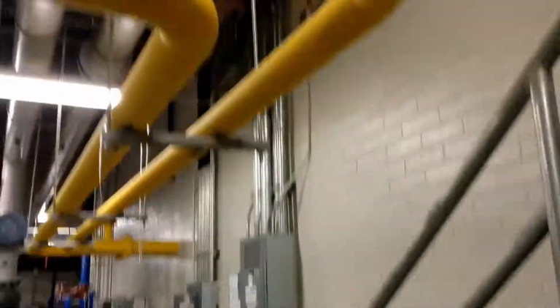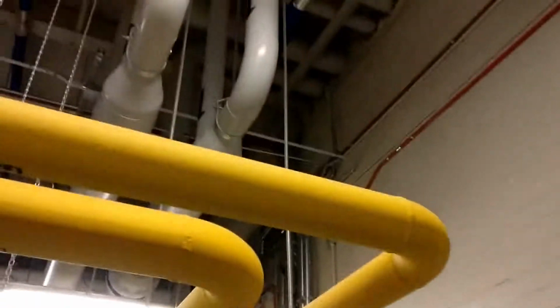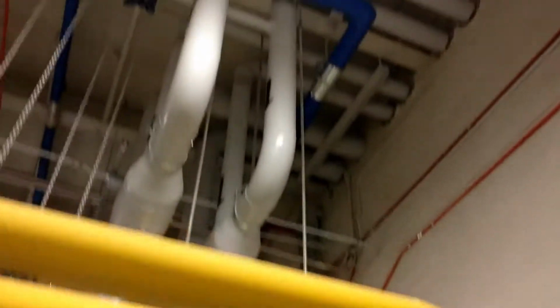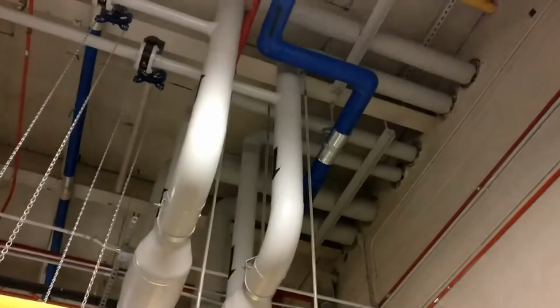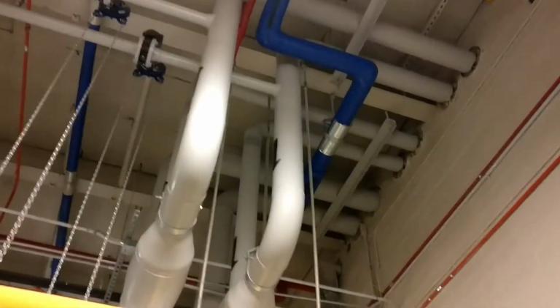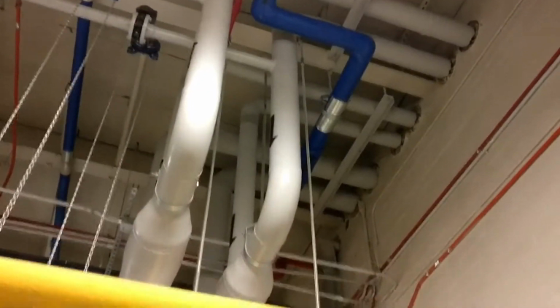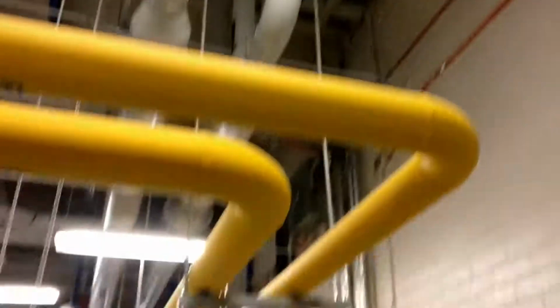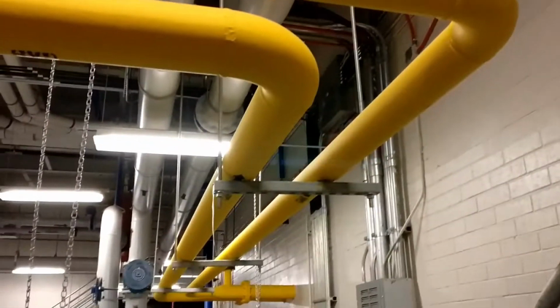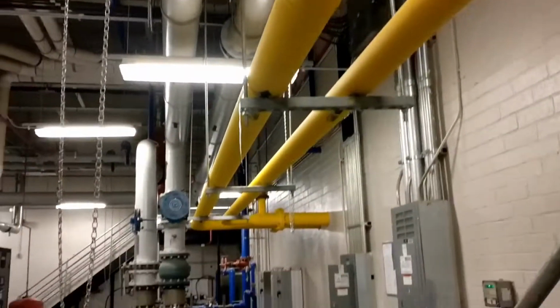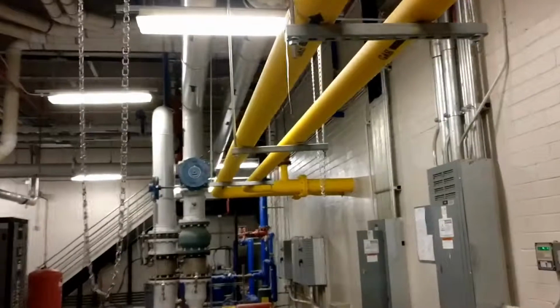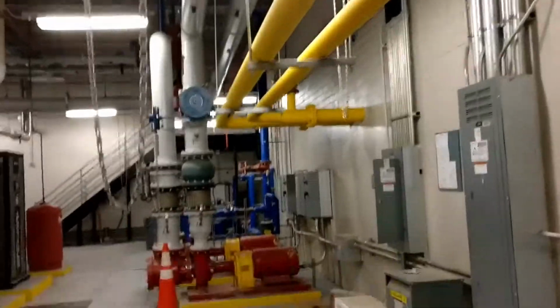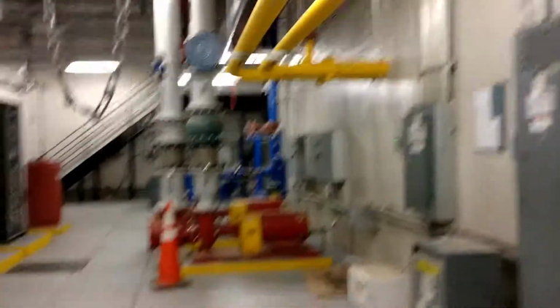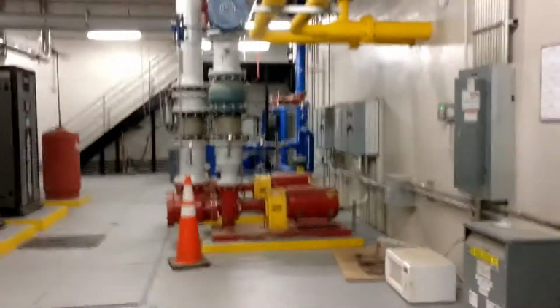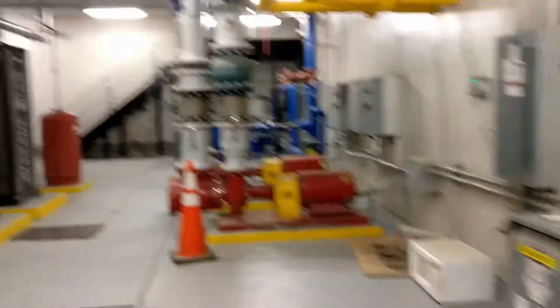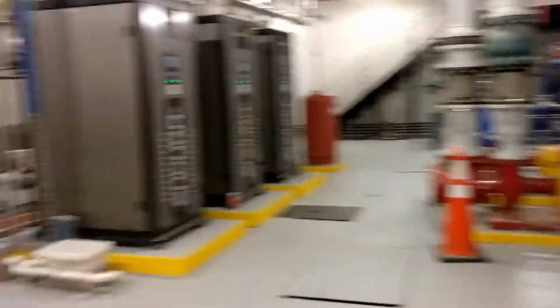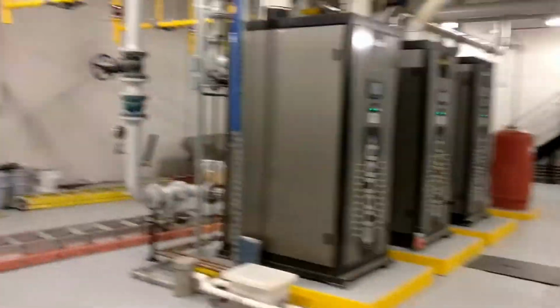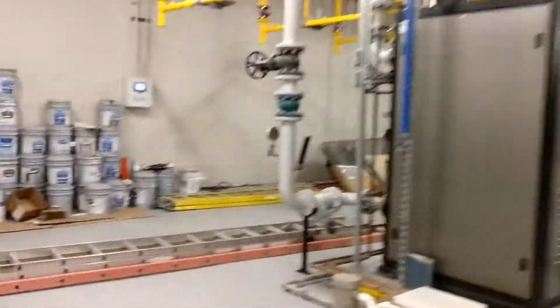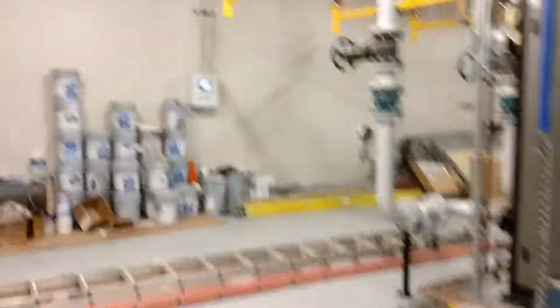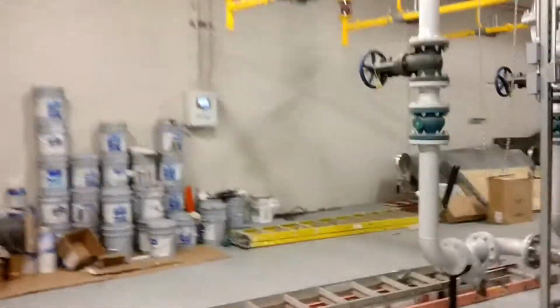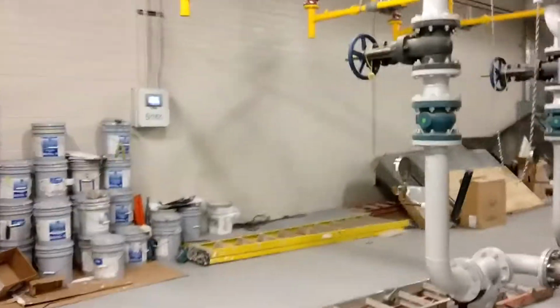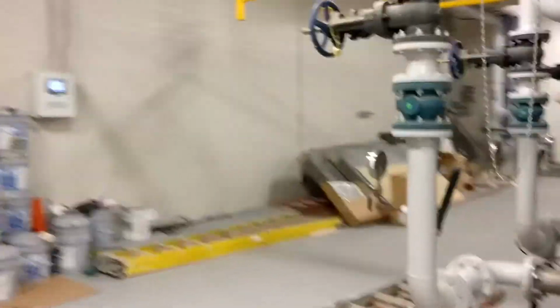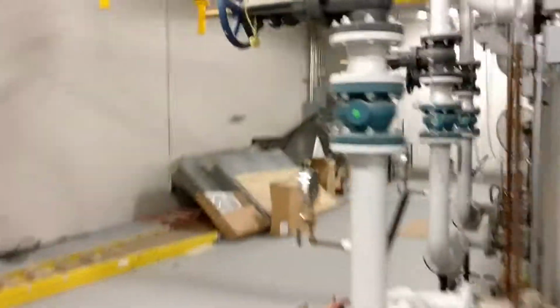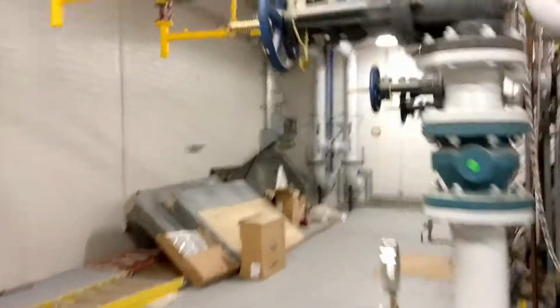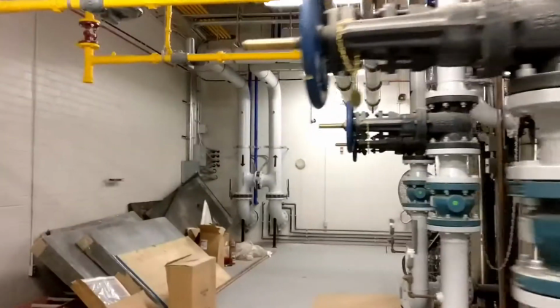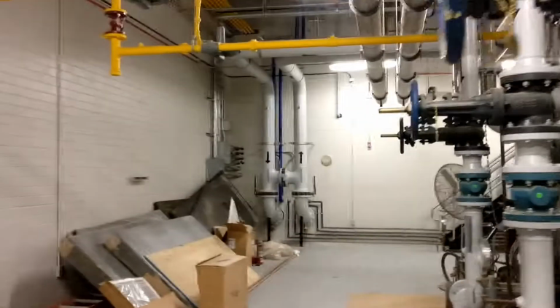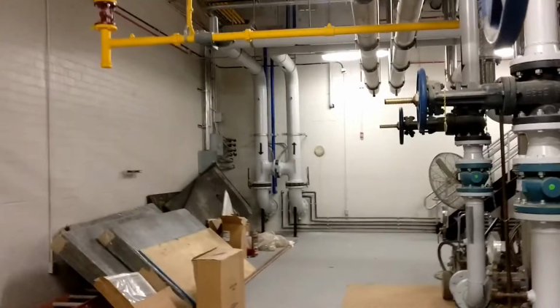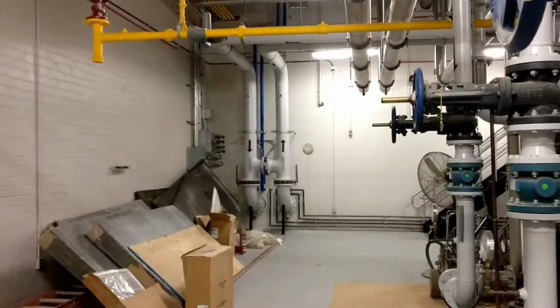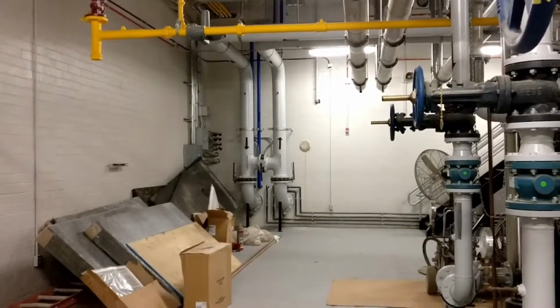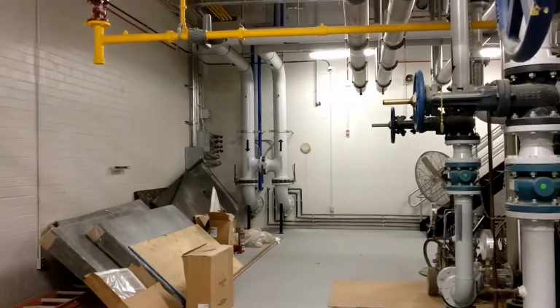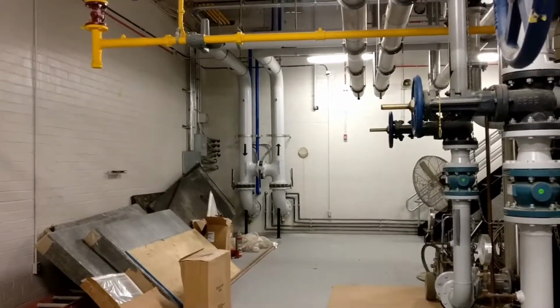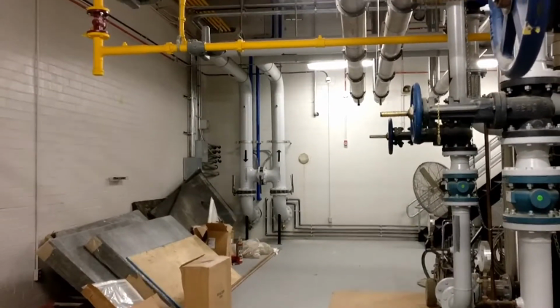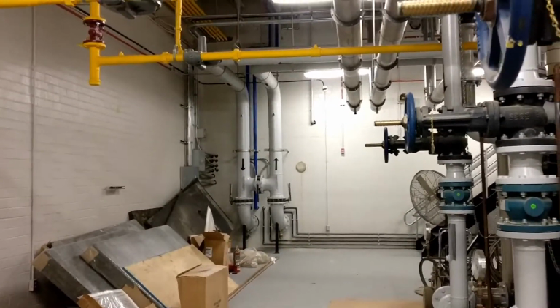We've got our supplies and returns to the building right here. First, the loop goes out to the closed circuit cooling towers — we'll take you out to those in a second.